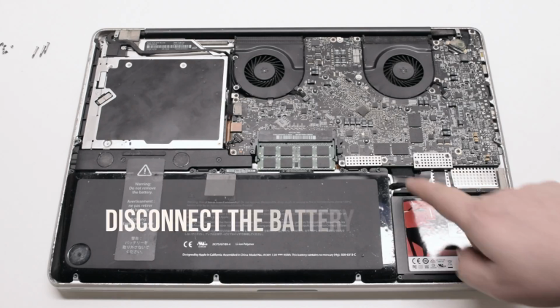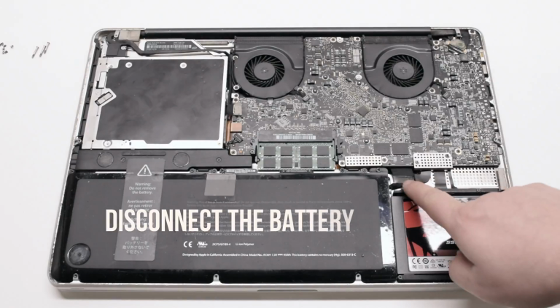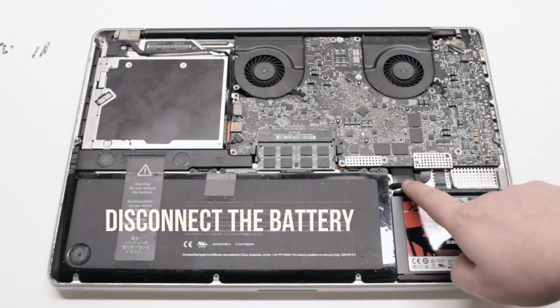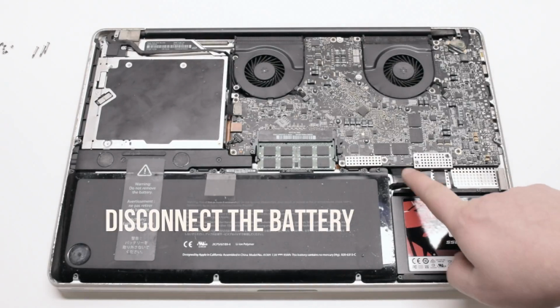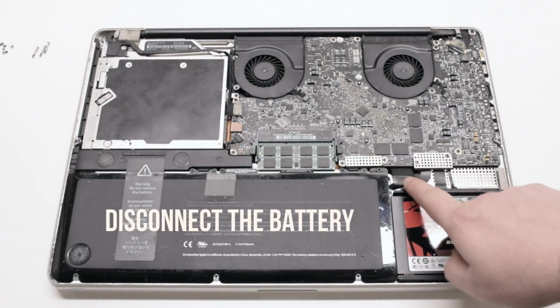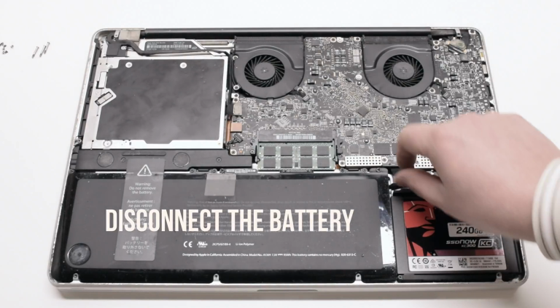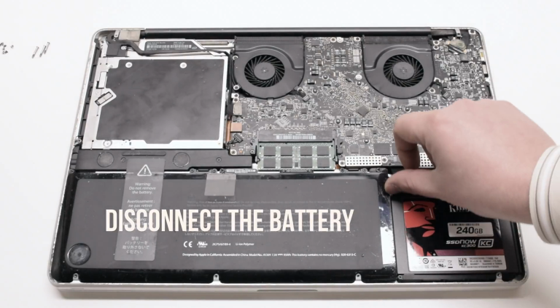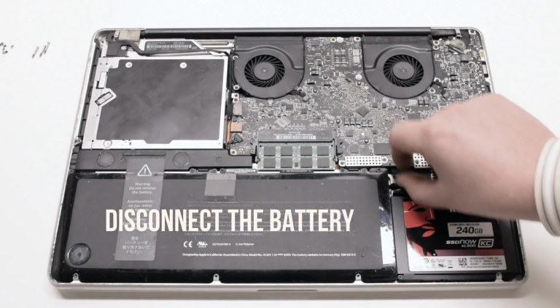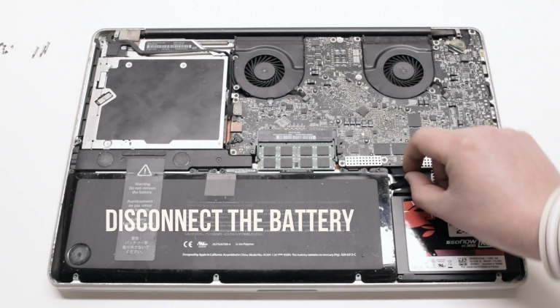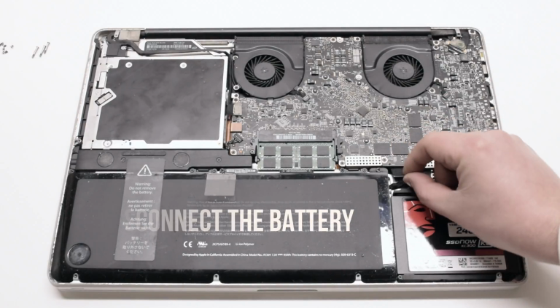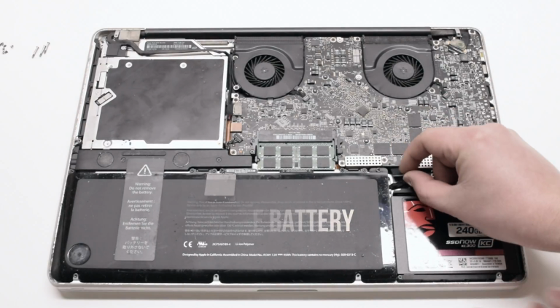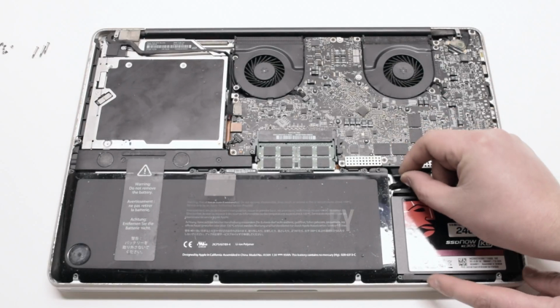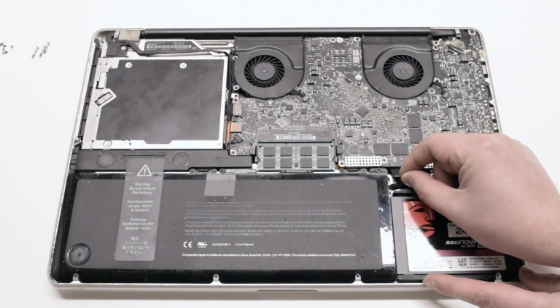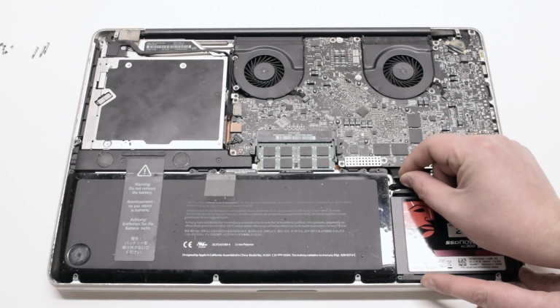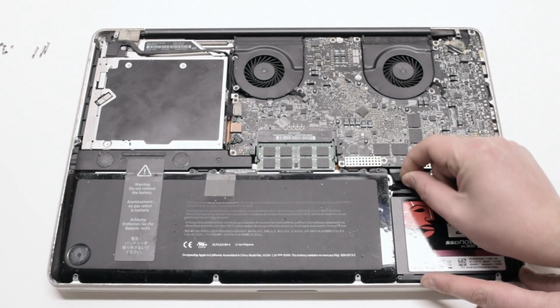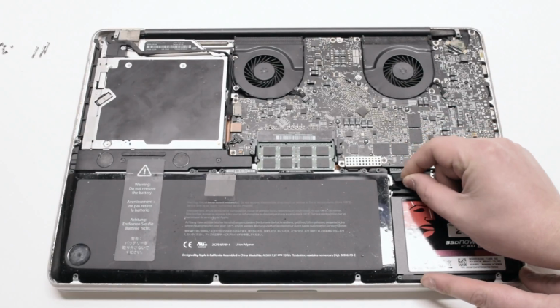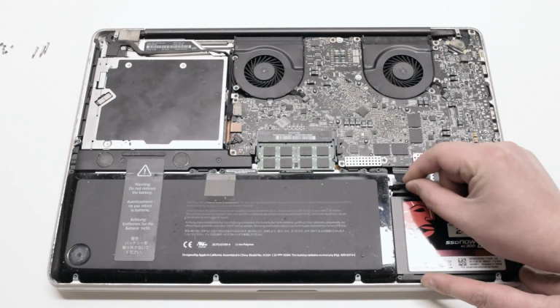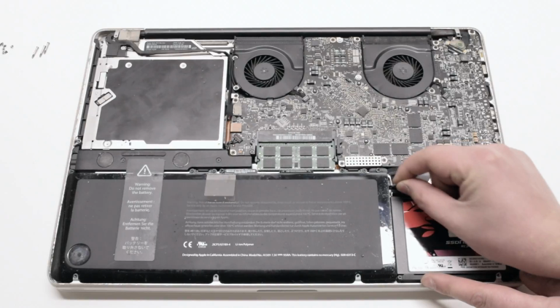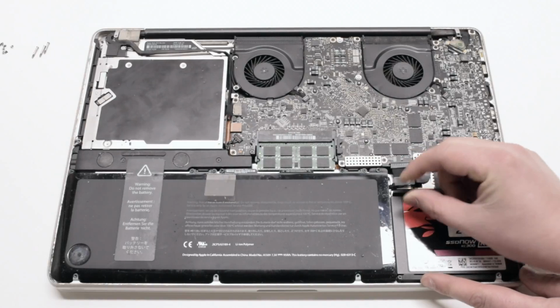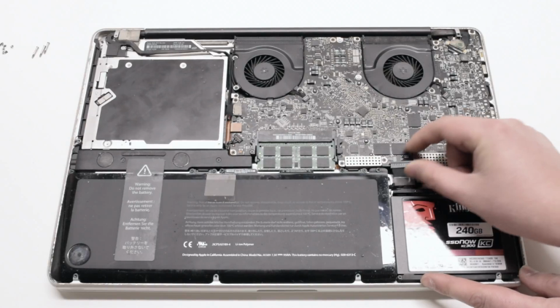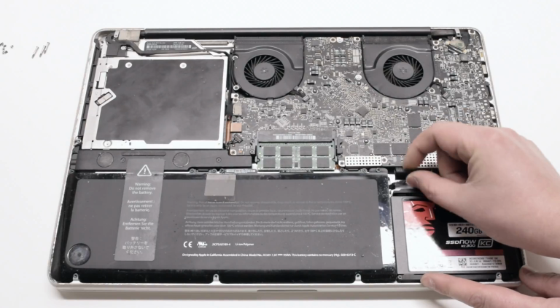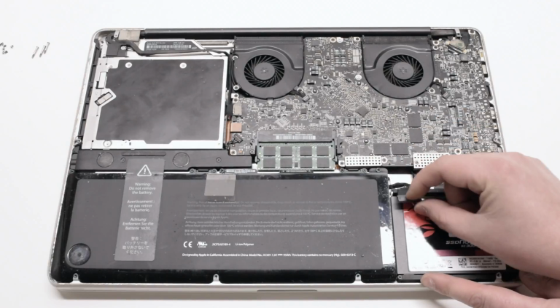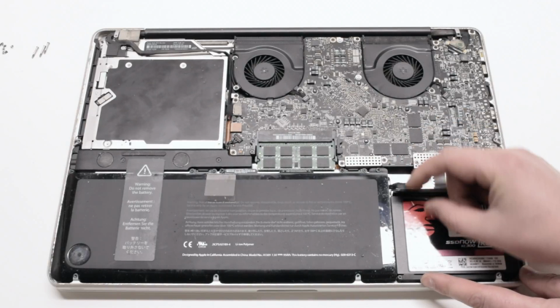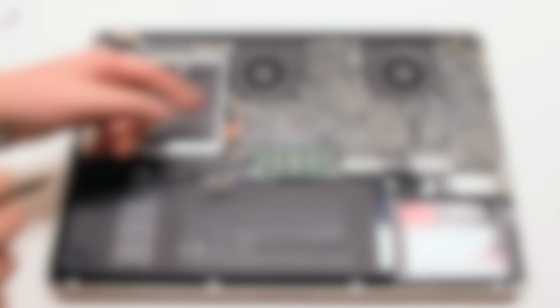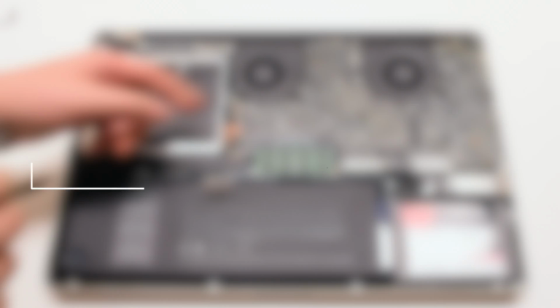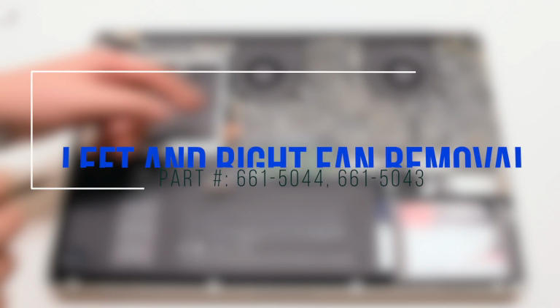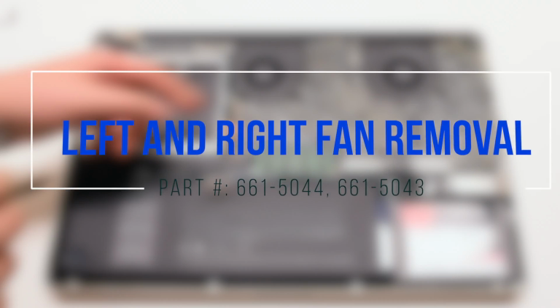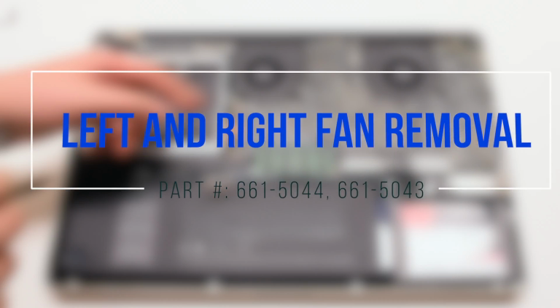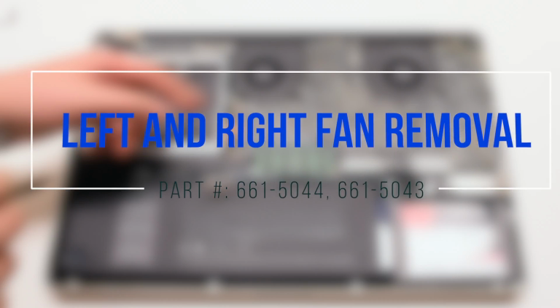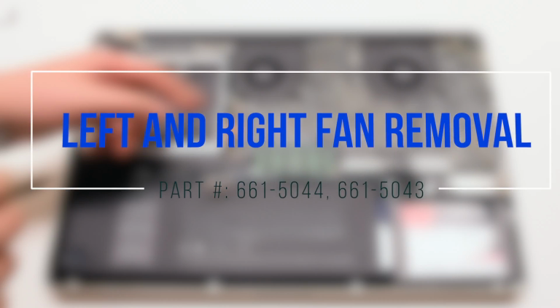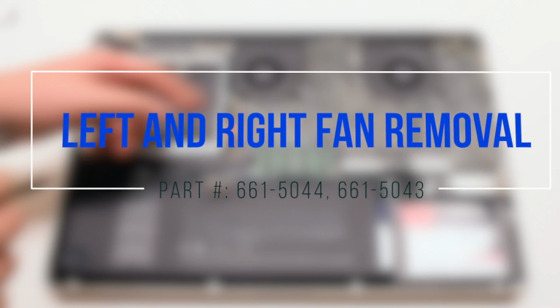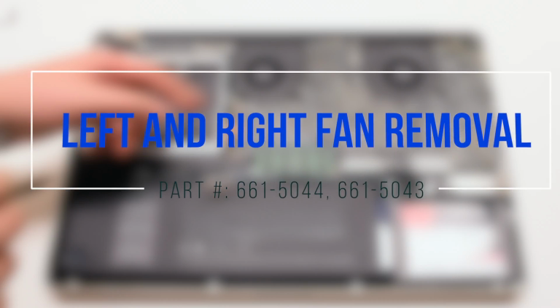Begin by disconnecting the battery first. Then proceed to left and right fan removal.